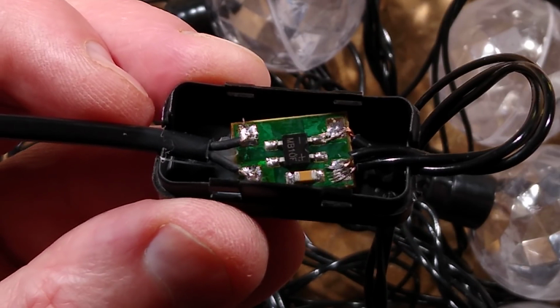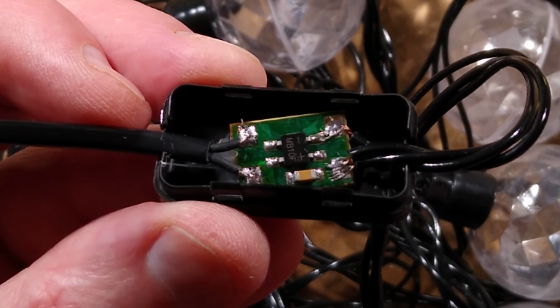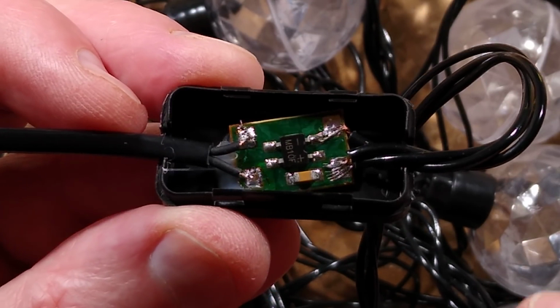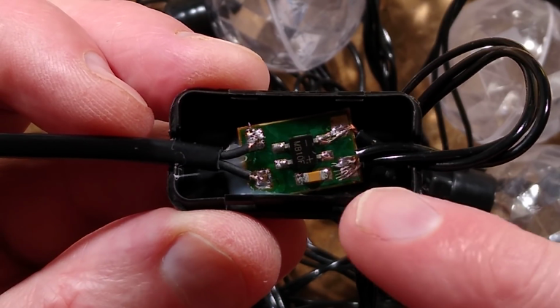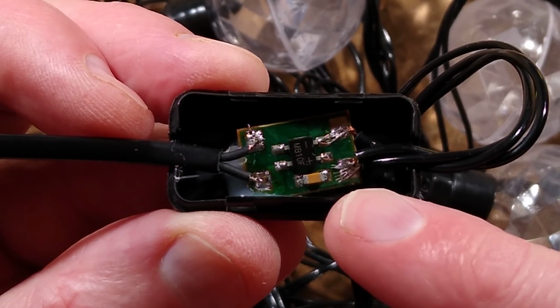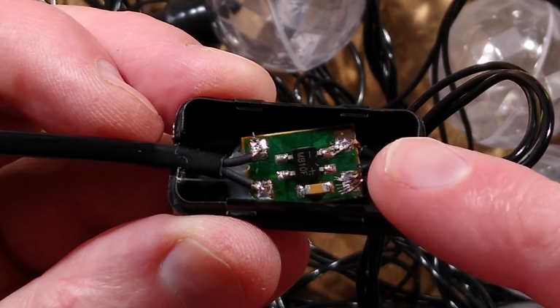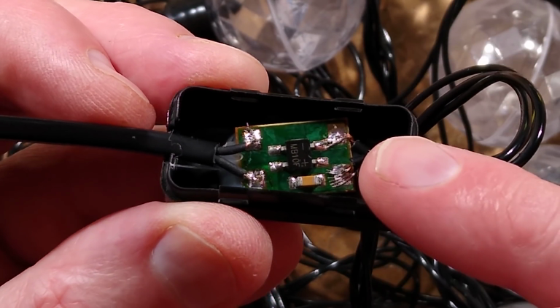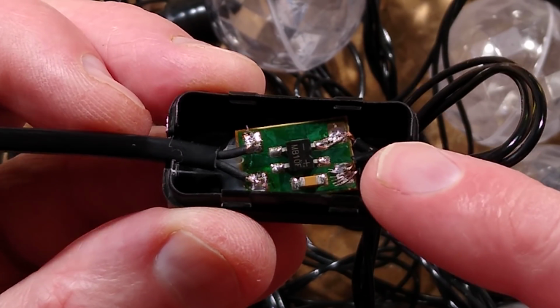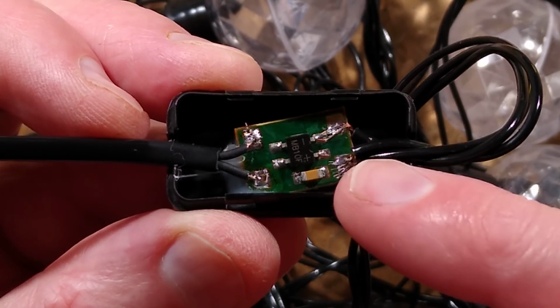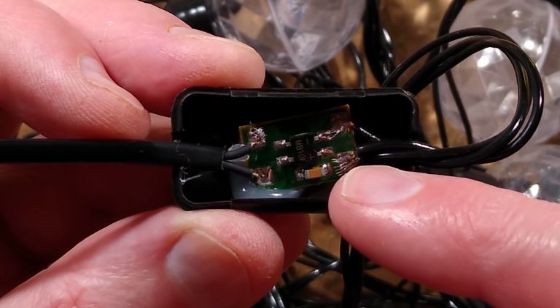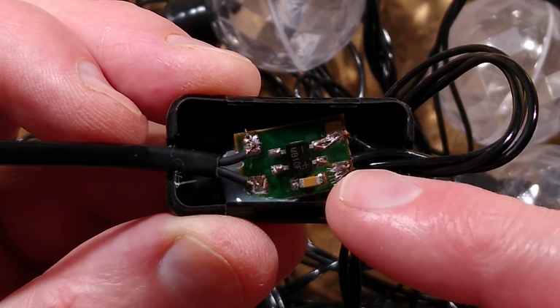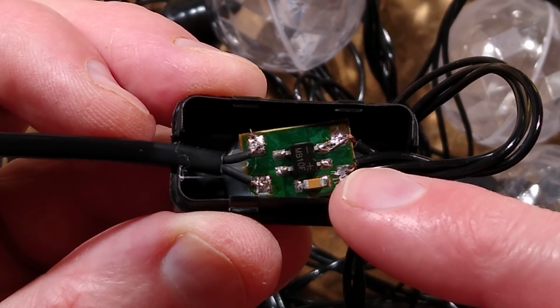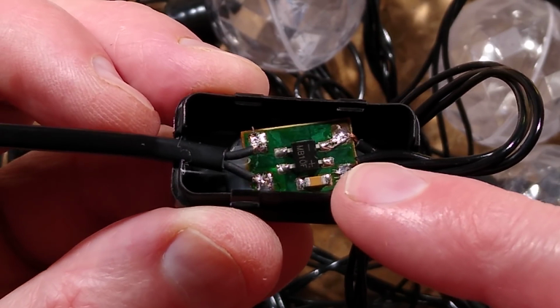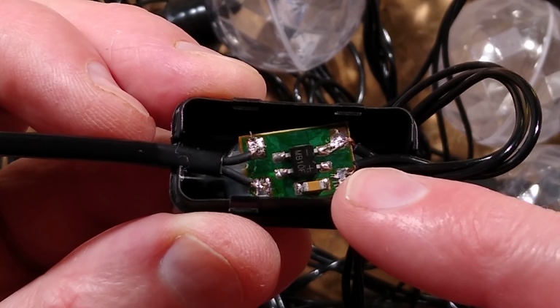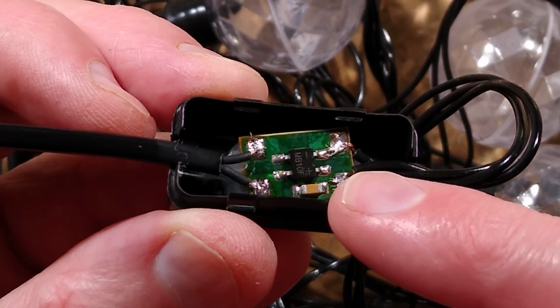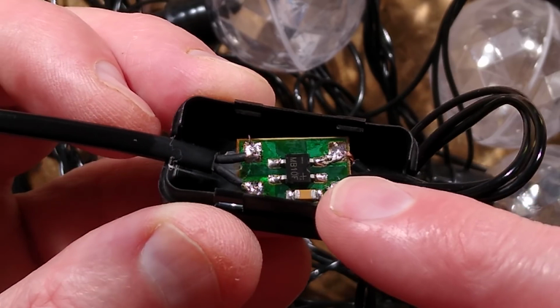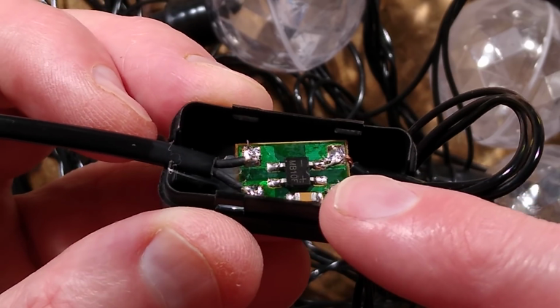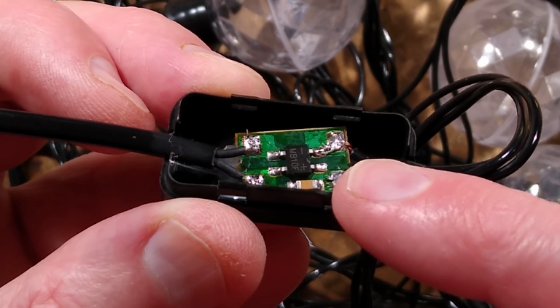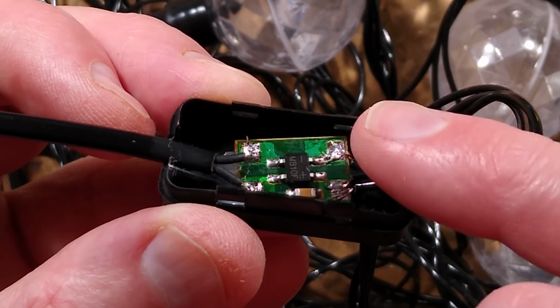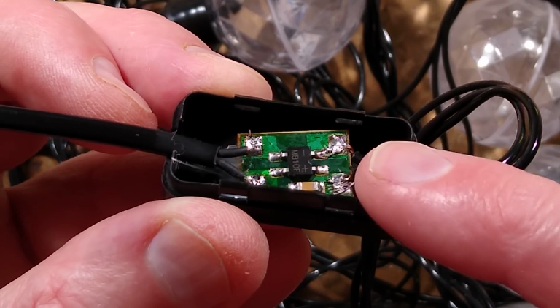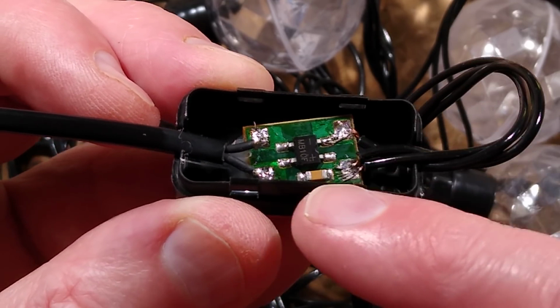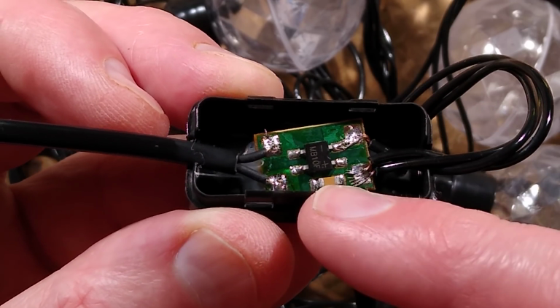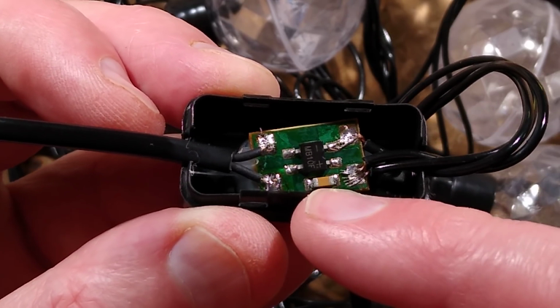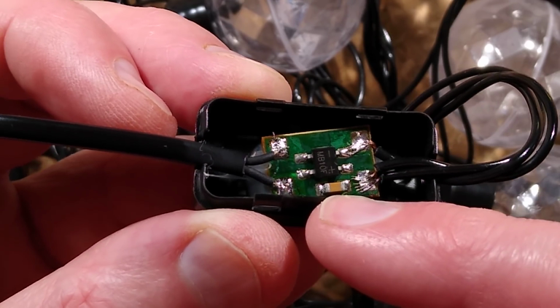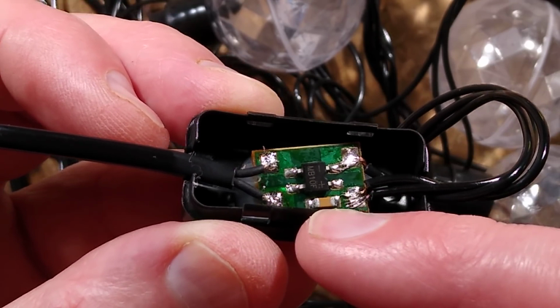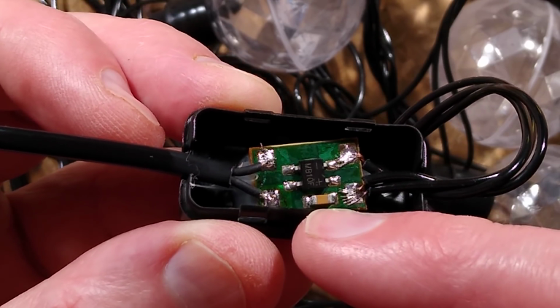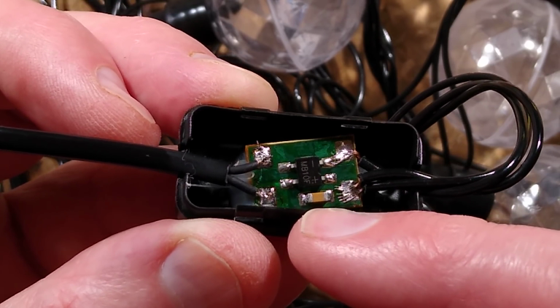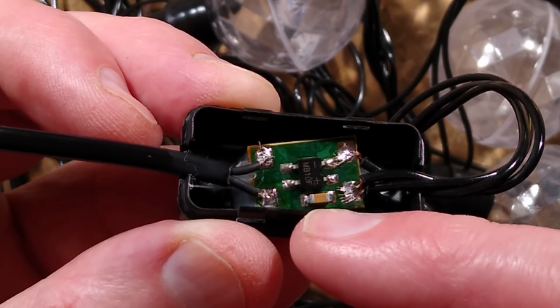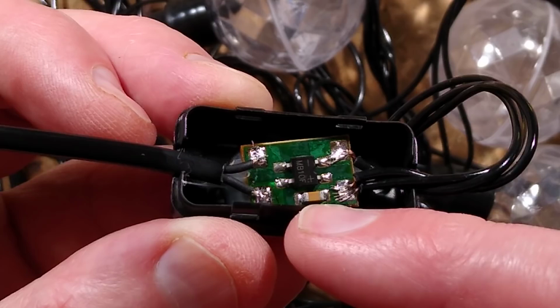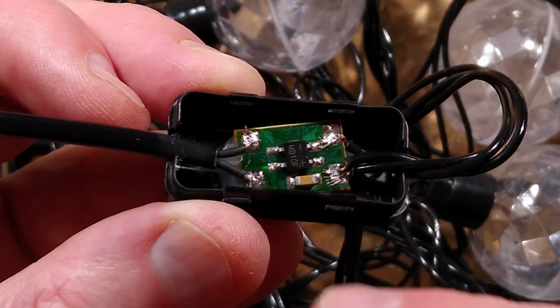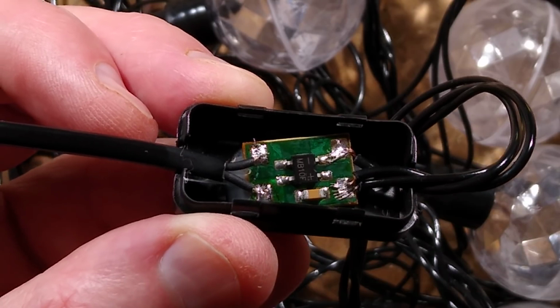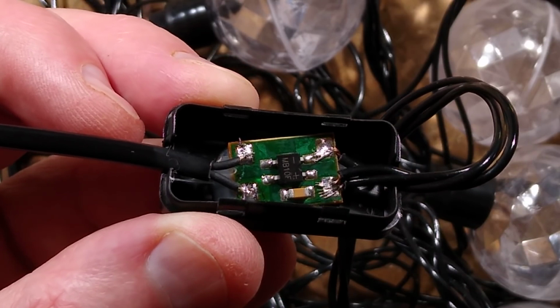Inside, it's a bridge rectifier with a capacitor across the output. I thought it was going to be a very simple capacitor dropper using a very pushed capacitor, but instead that capacitor is across the output. So that little capacitor is seeing the full mains voltage, but it is low value - it's only 10nF.